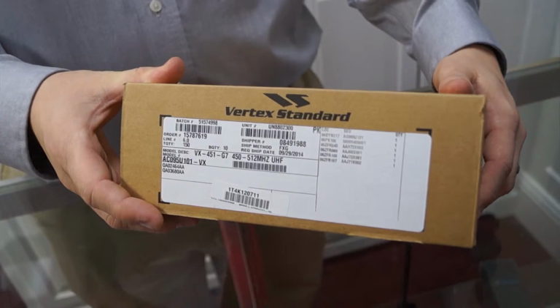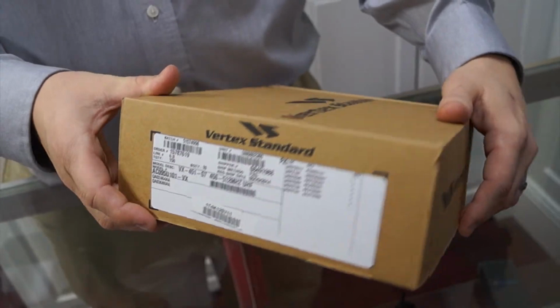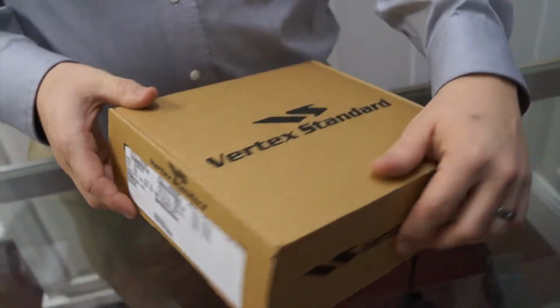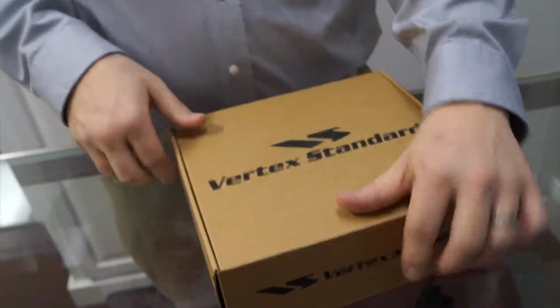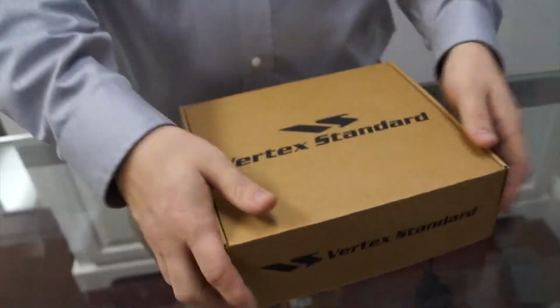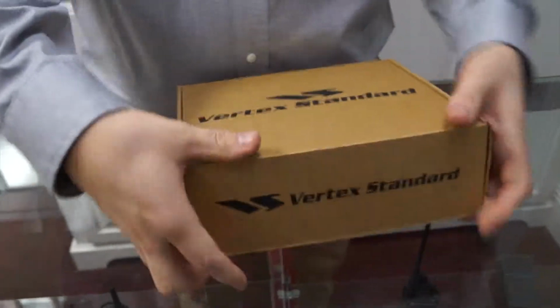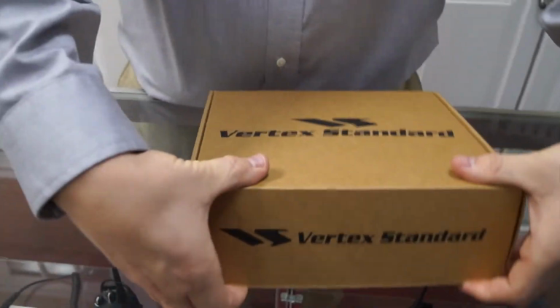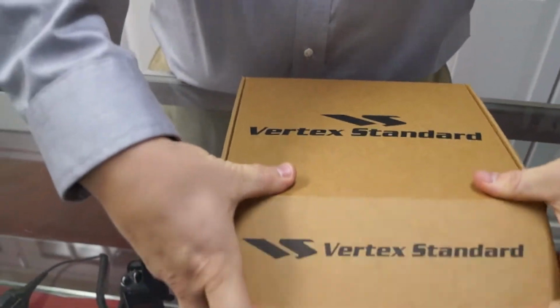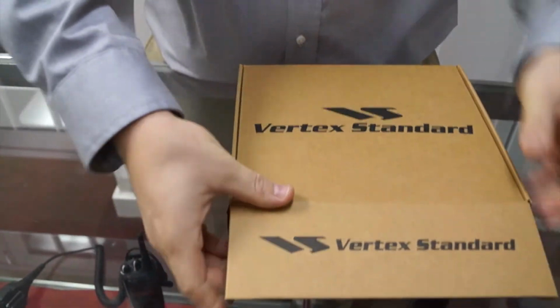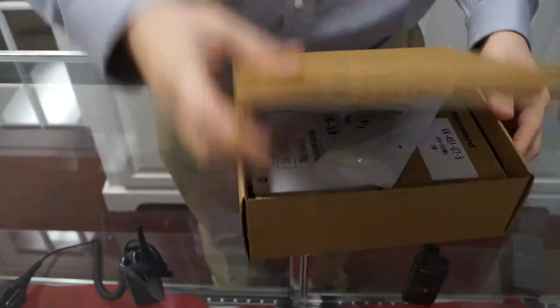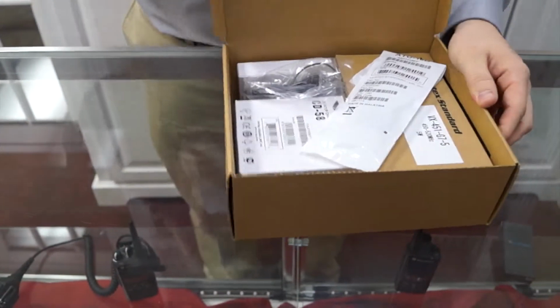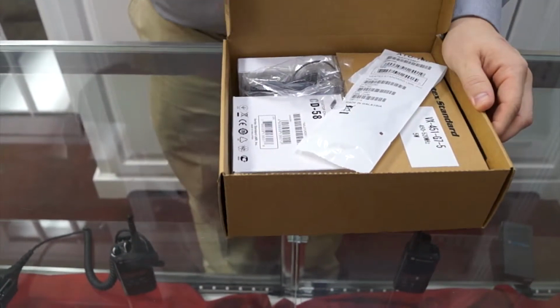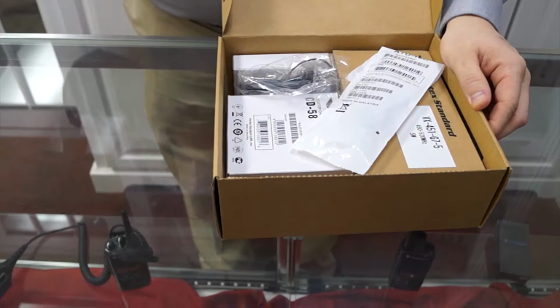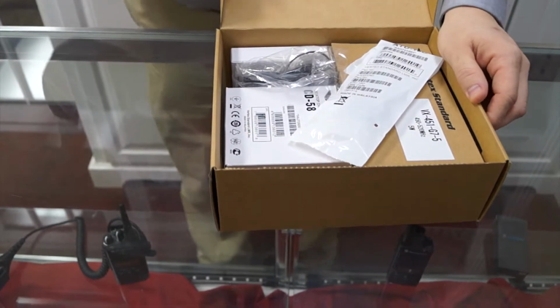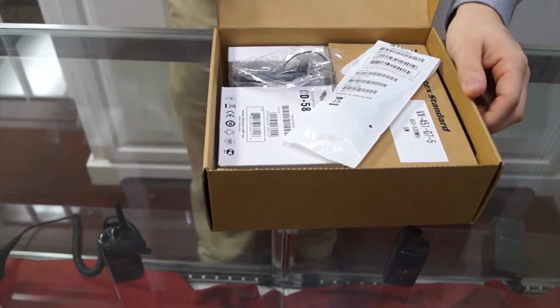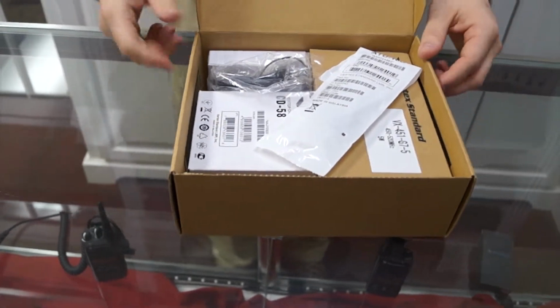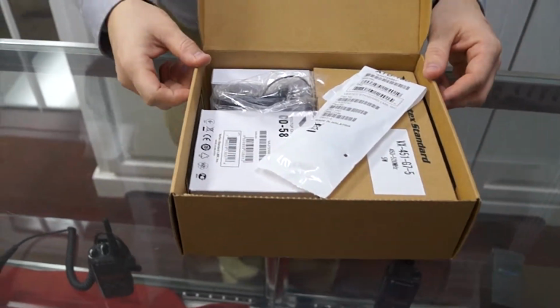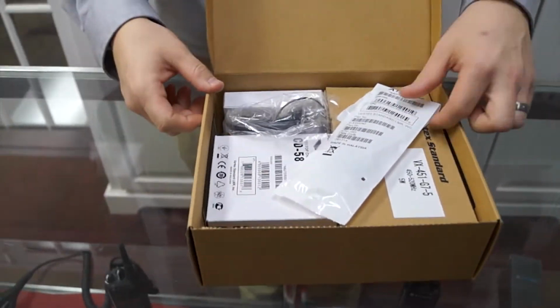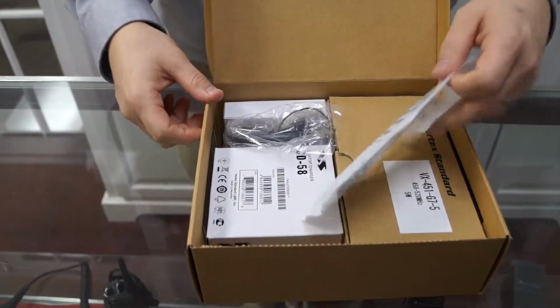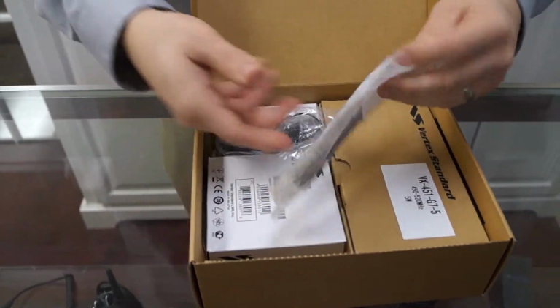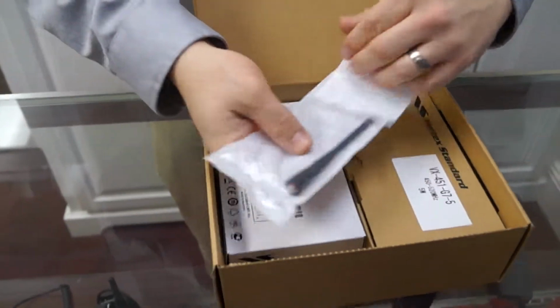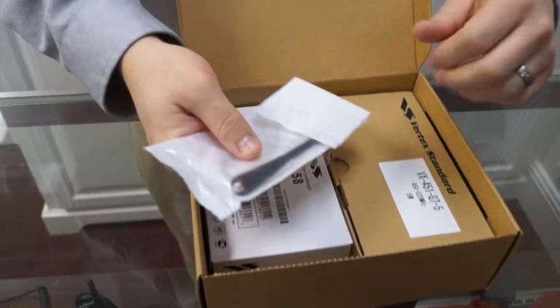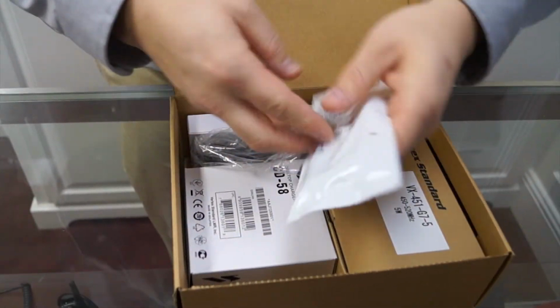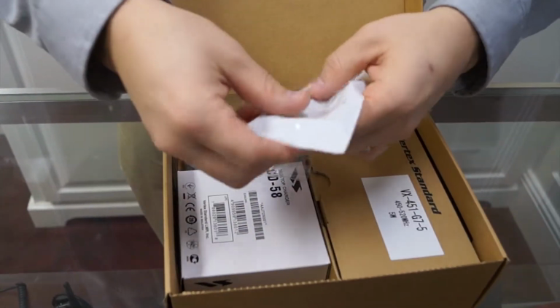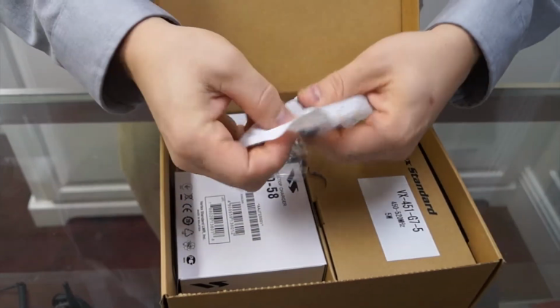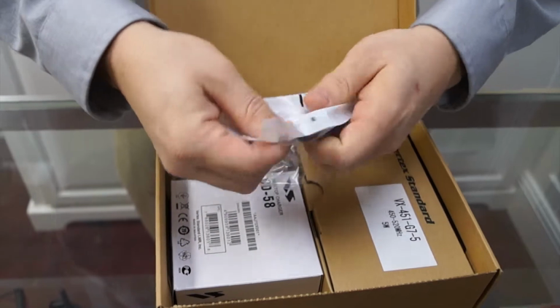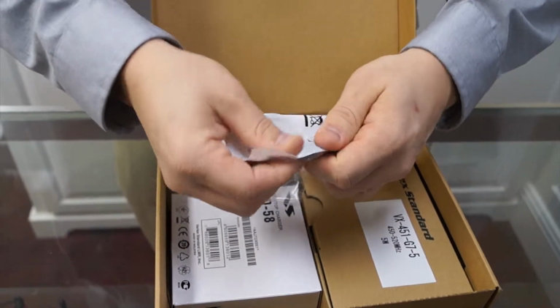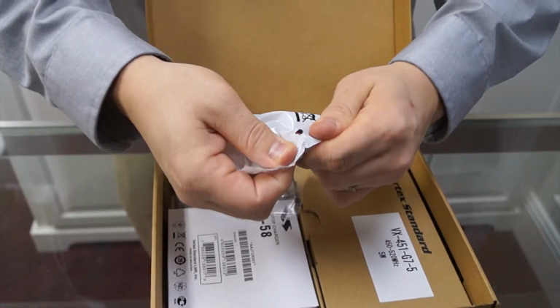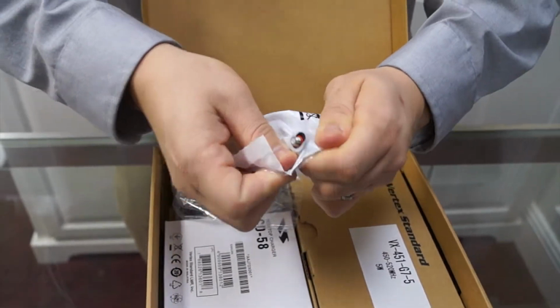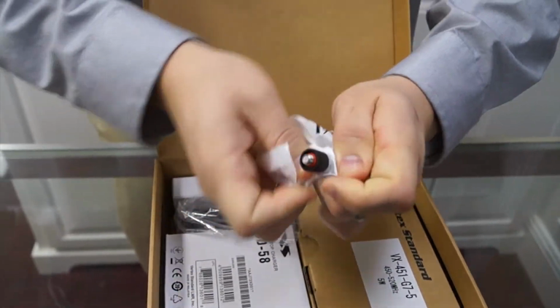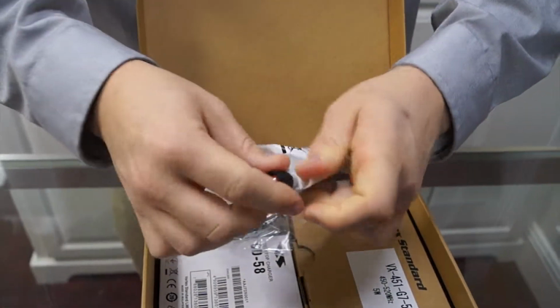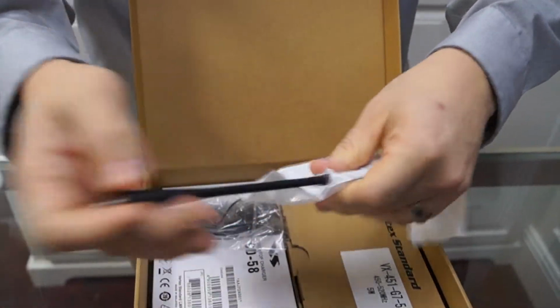Let's open up the box on our Vertex radio. Directly inside the box we have an antenna. I'm going to go ahead and take this antenna out of the bag and set it aside.